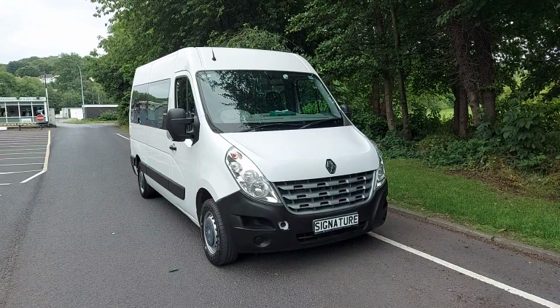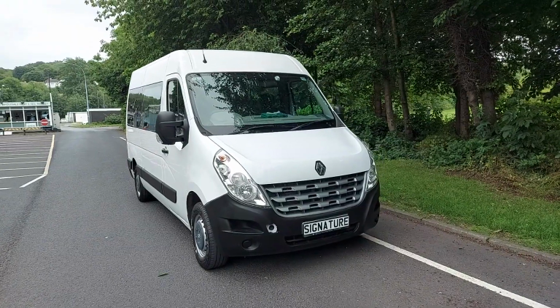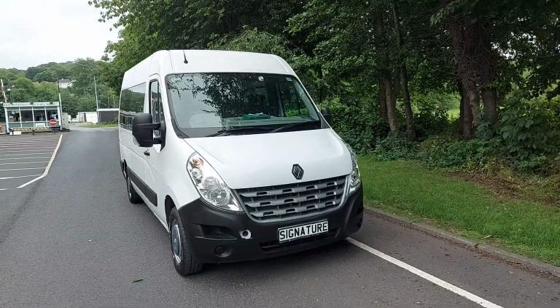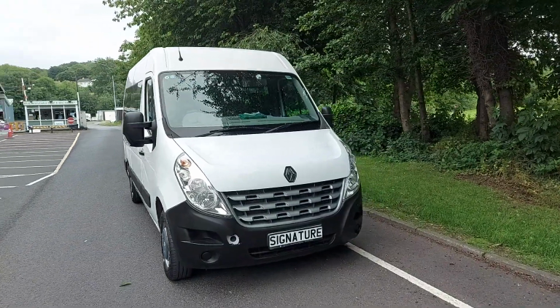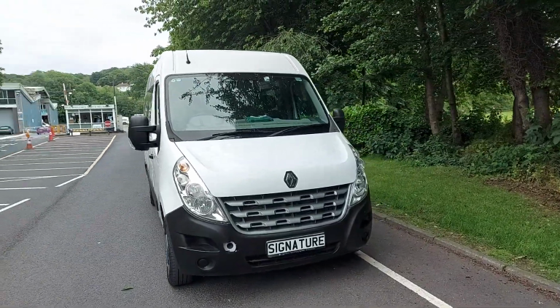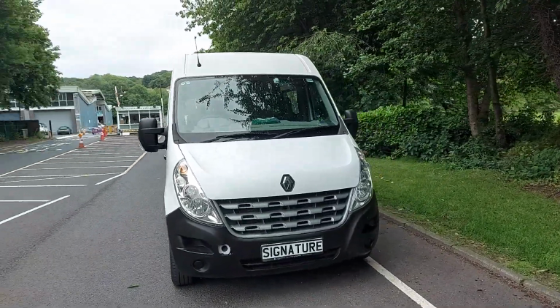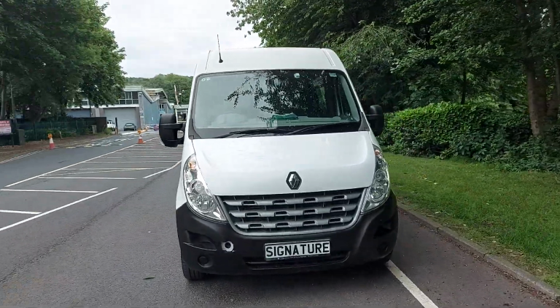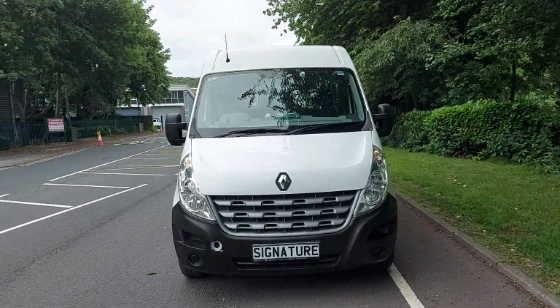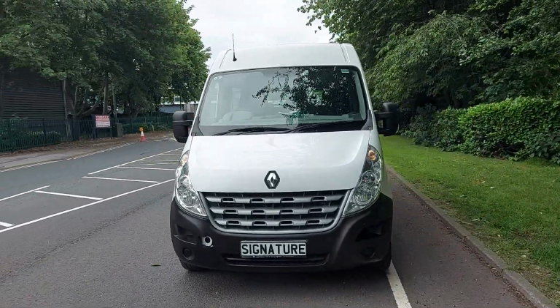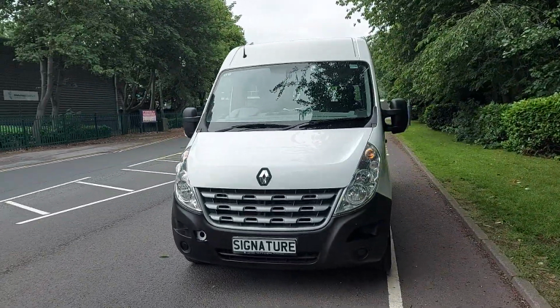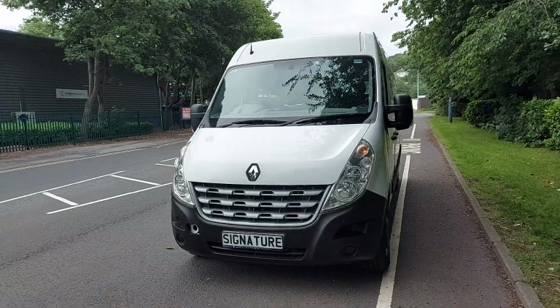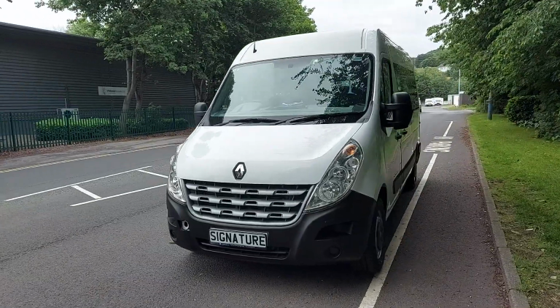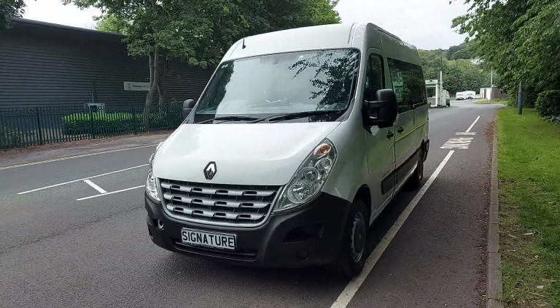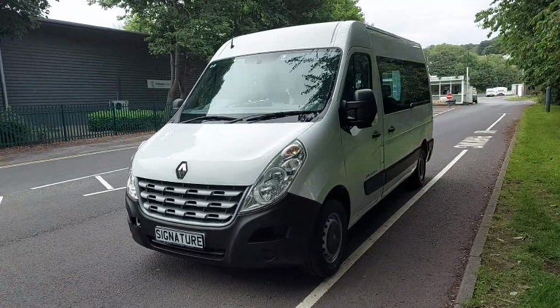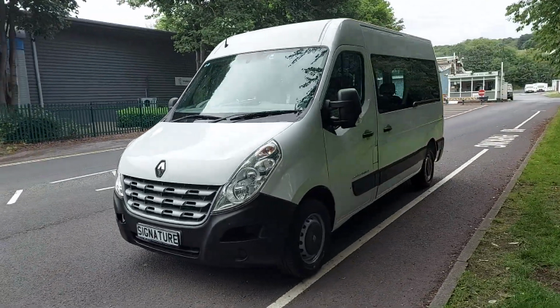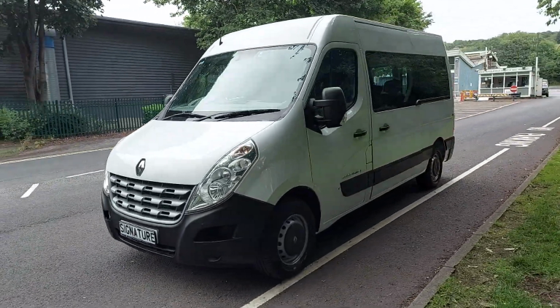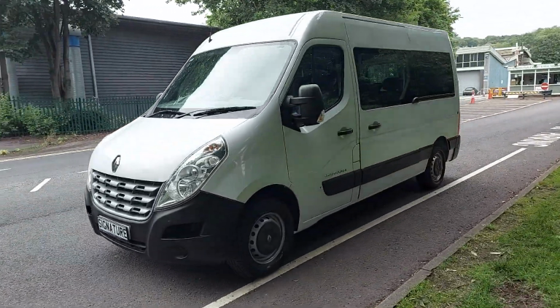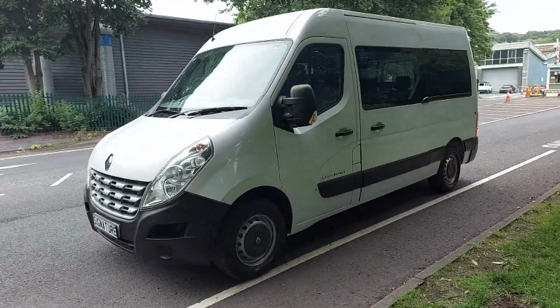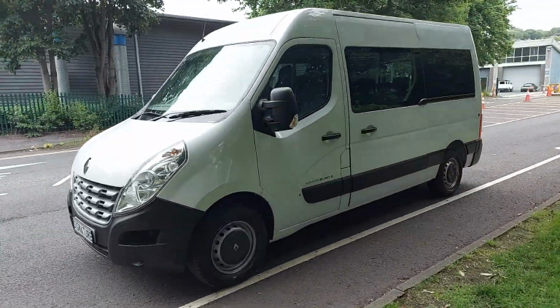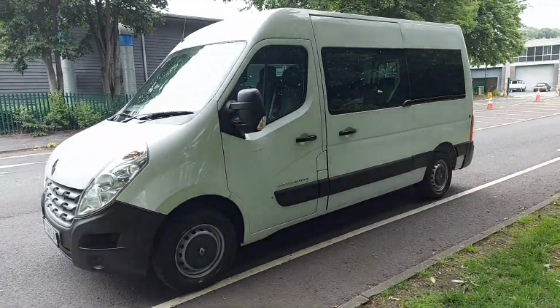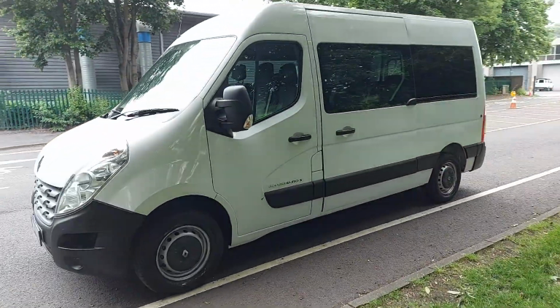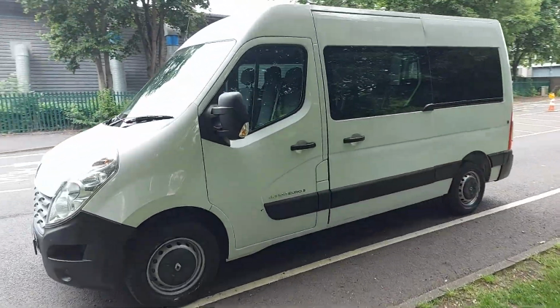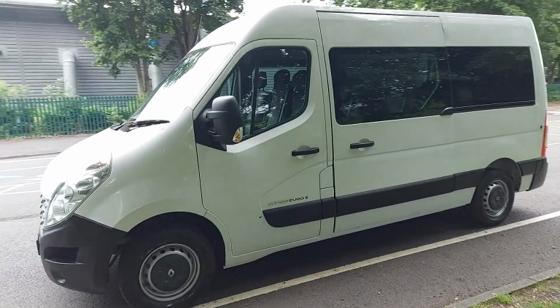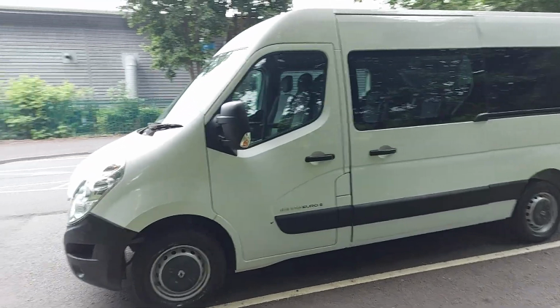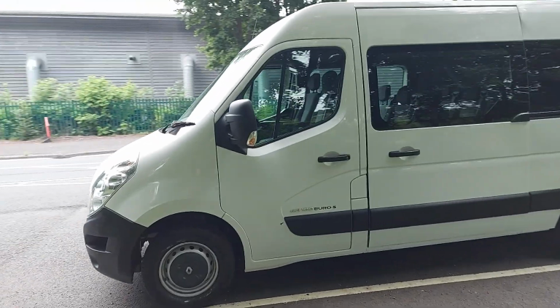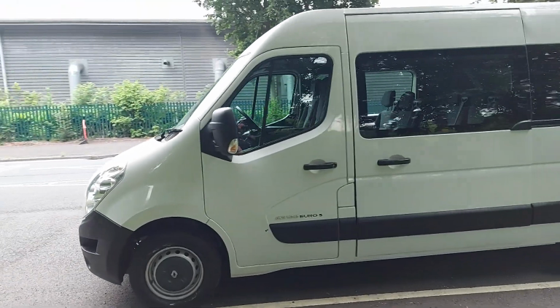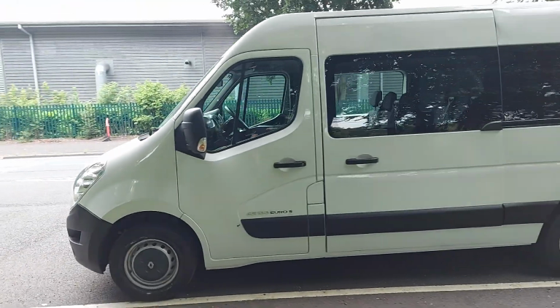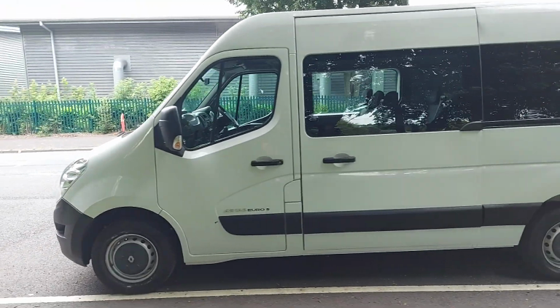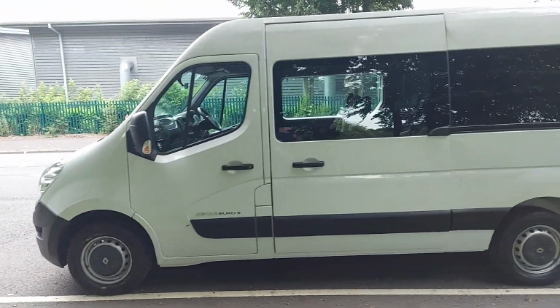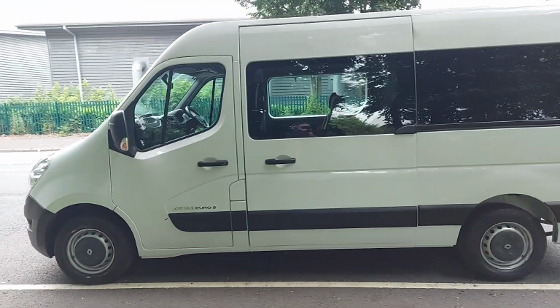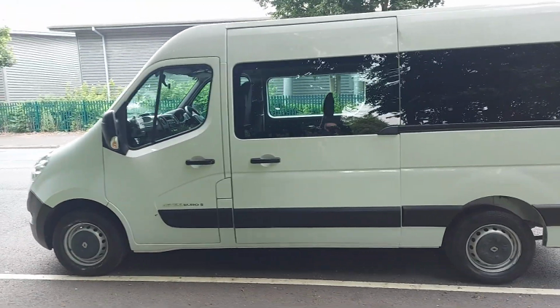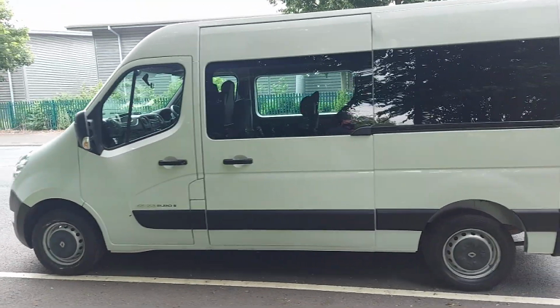Good morning. Got a fresh bit of stock in here now. It's a Renault Master DCI 100. It's only Euro 5, but what a magnificent utility vehicle this is.